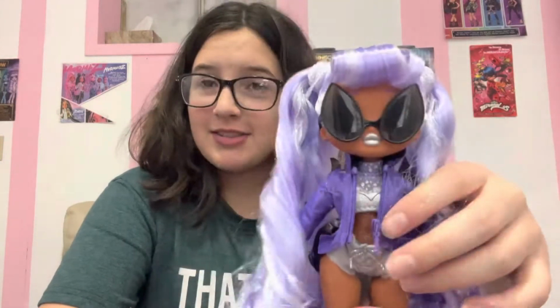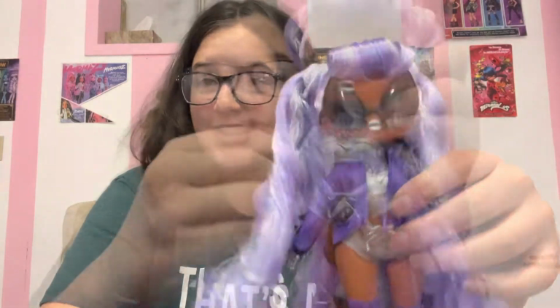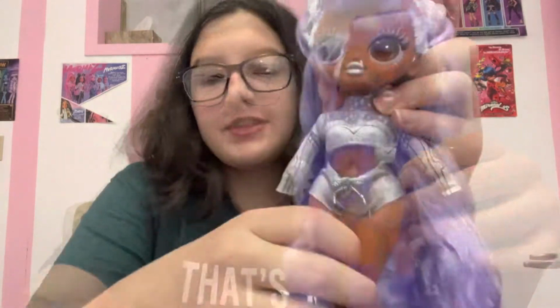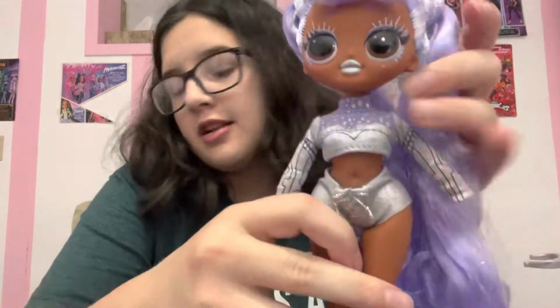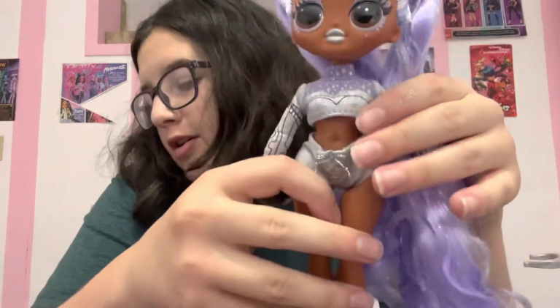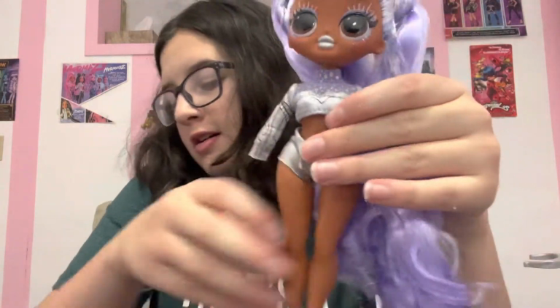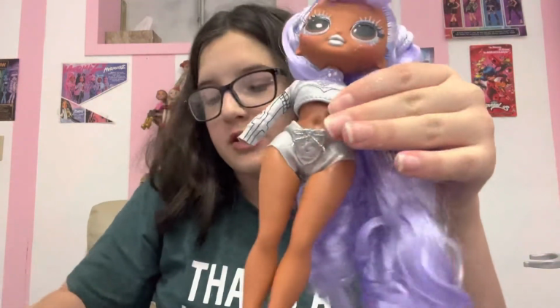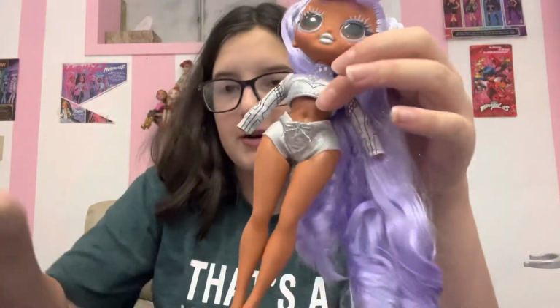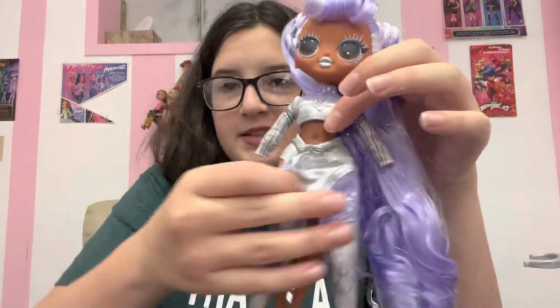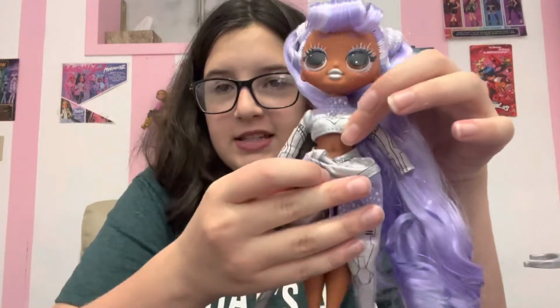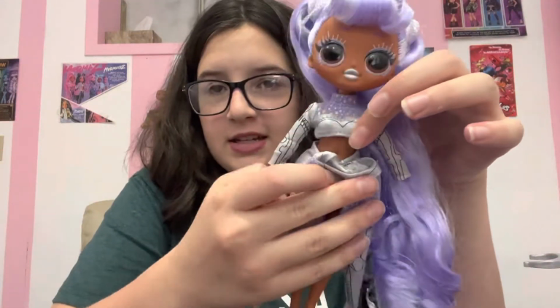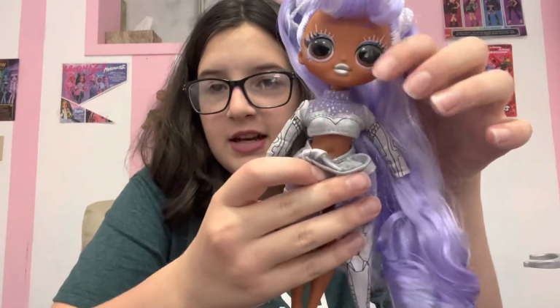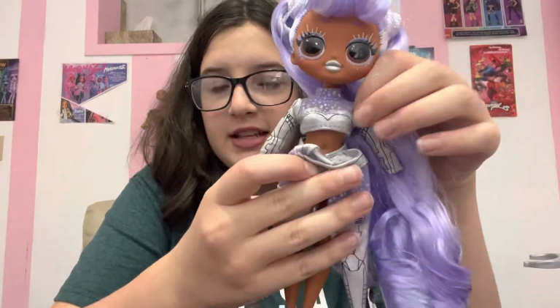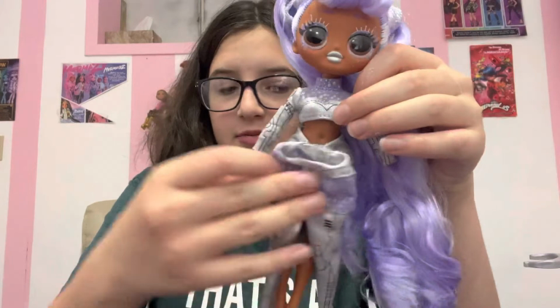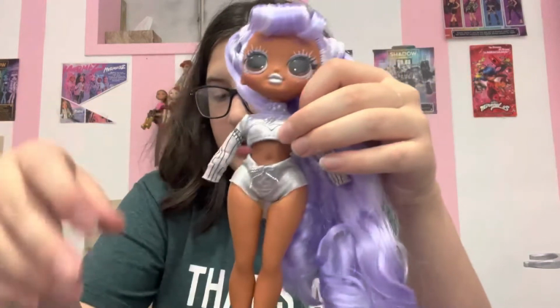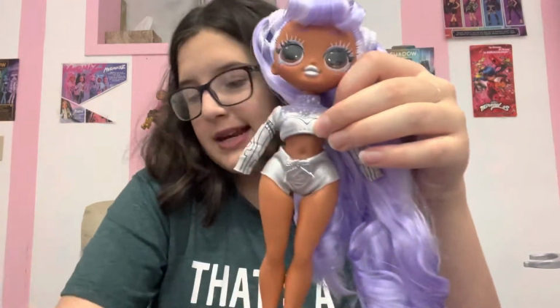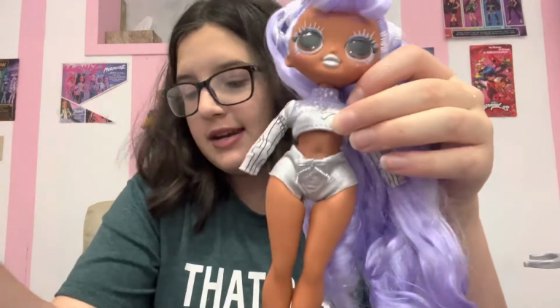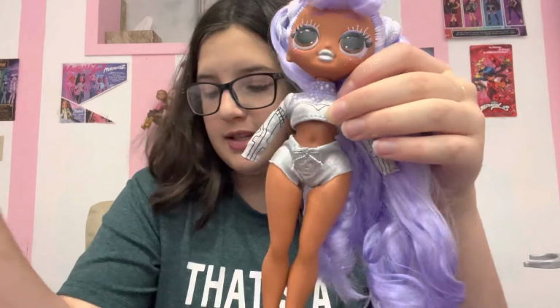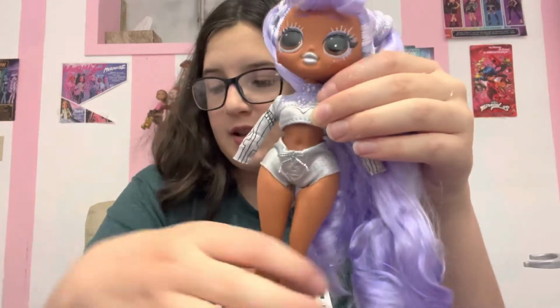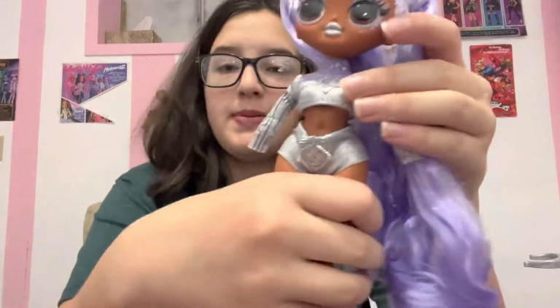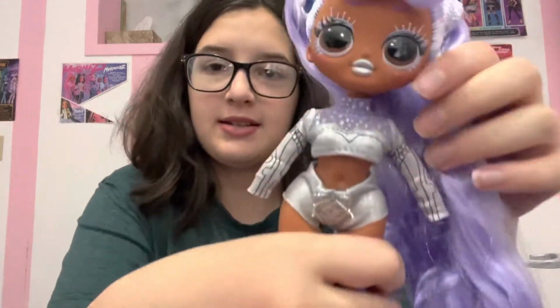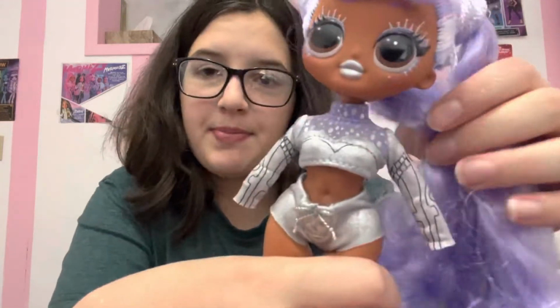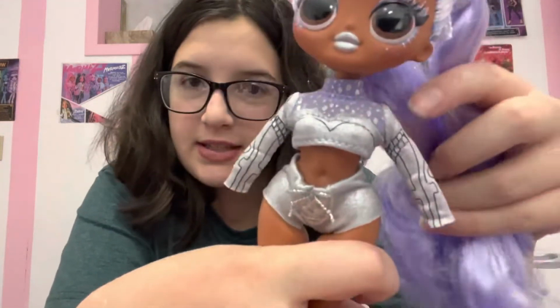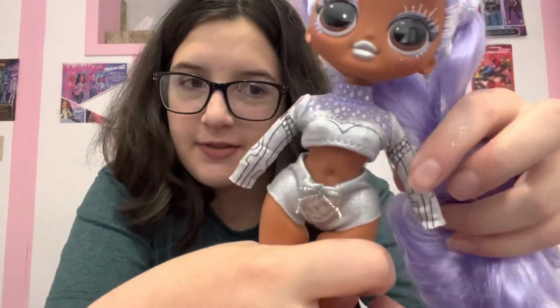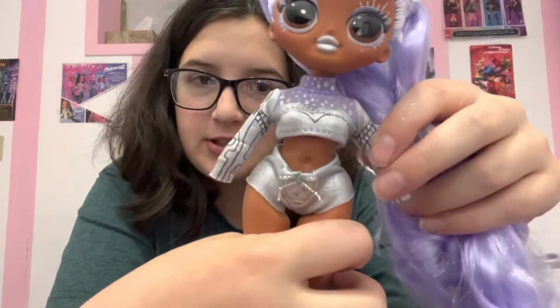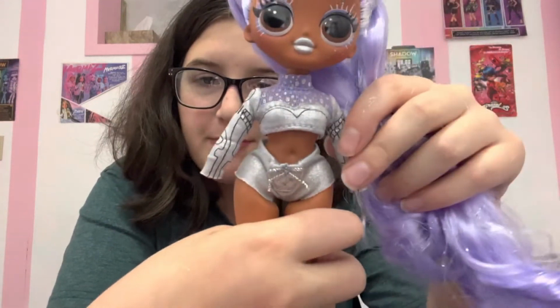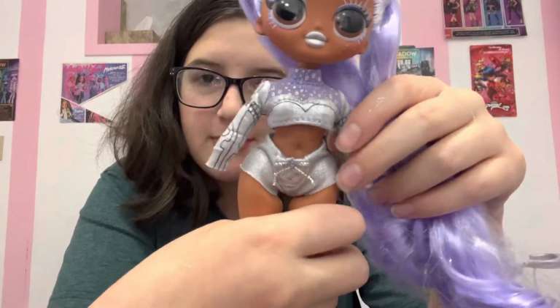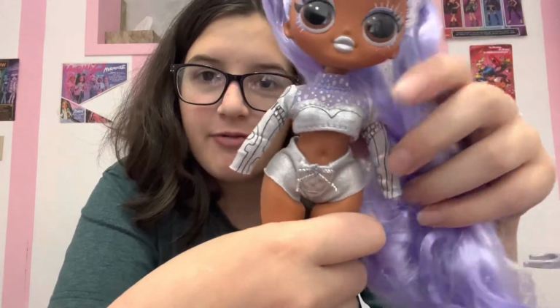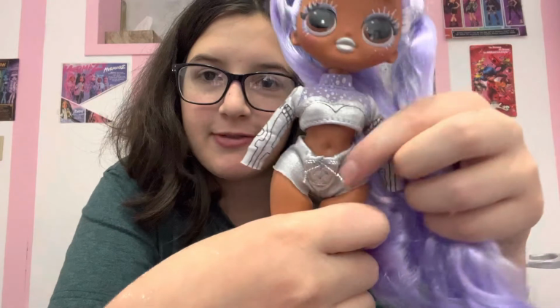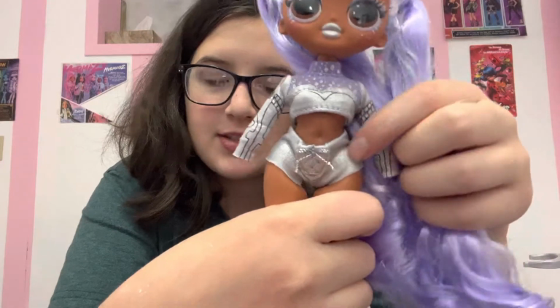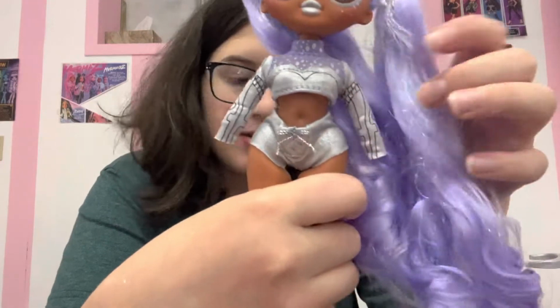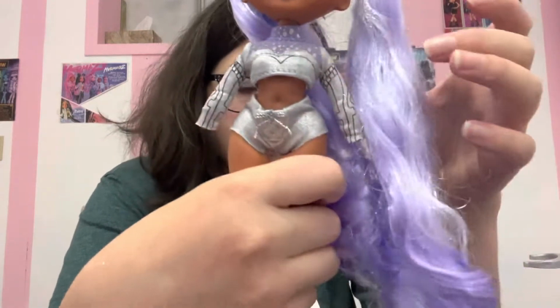When you first get the doll, she wears this and this — this is what she comes in. And then you throw the pieces on top. But this is just a full-sleeve purple outfit and then the silver little shorts.